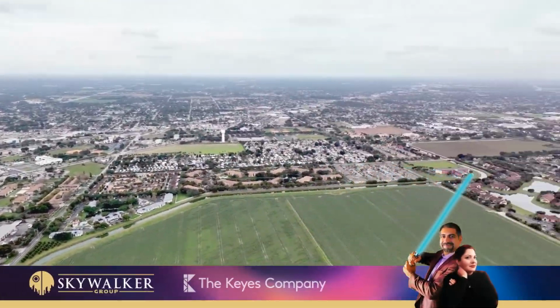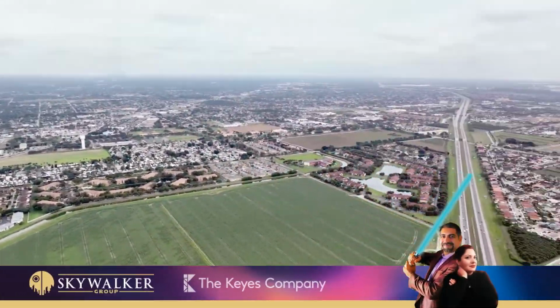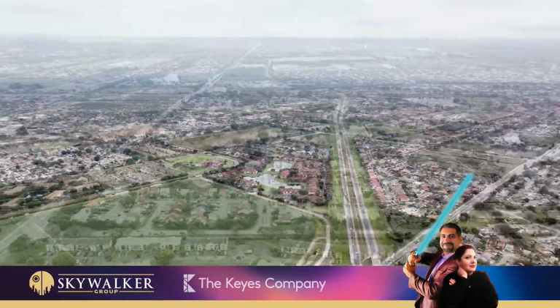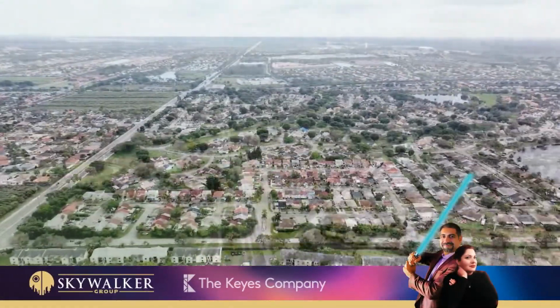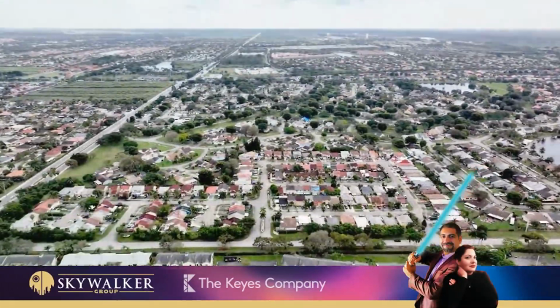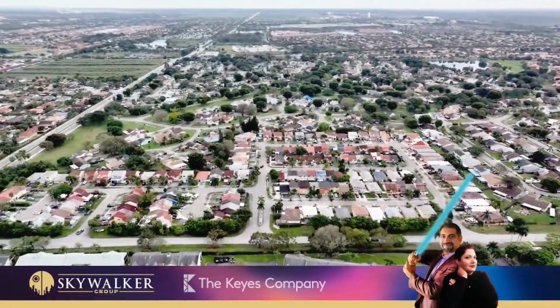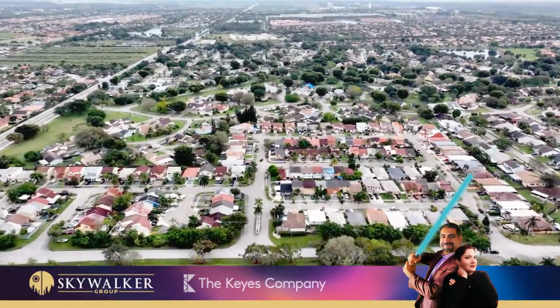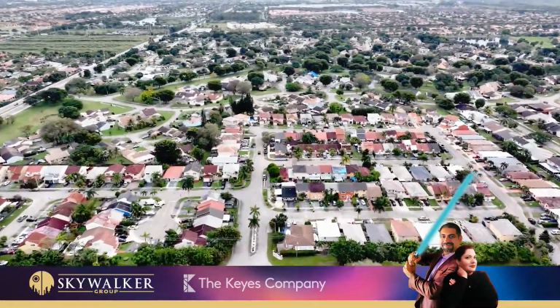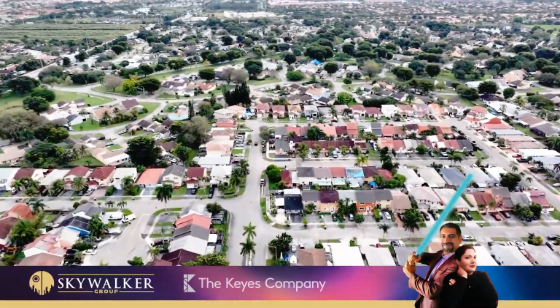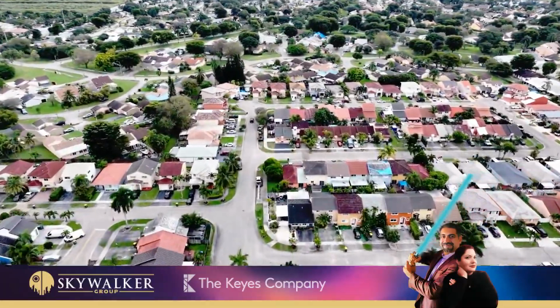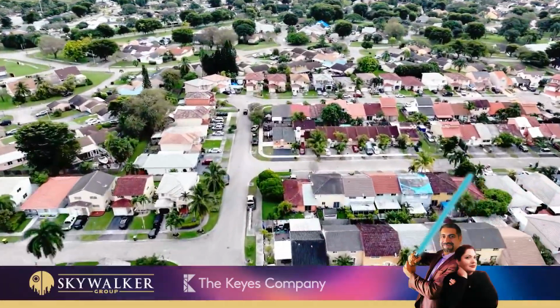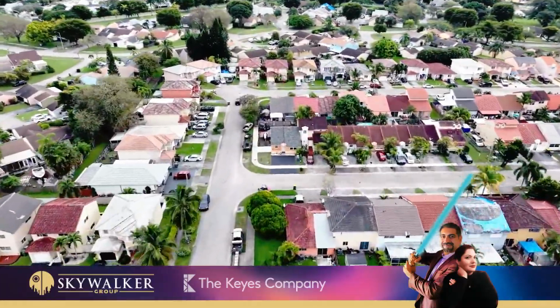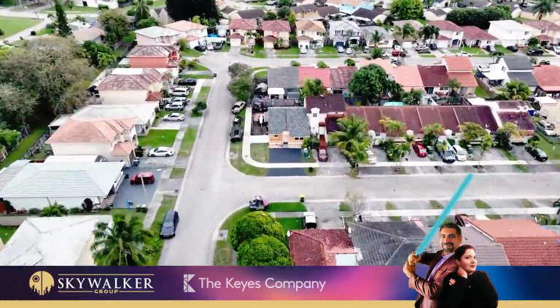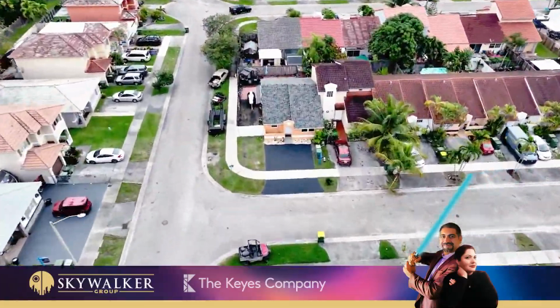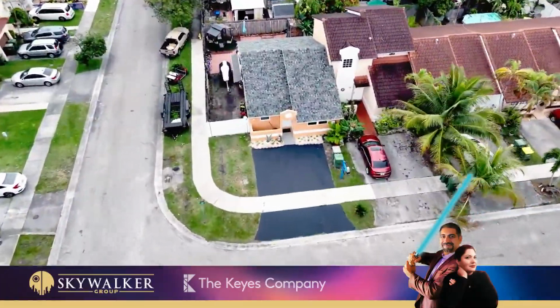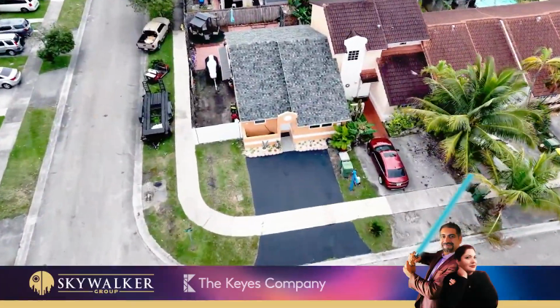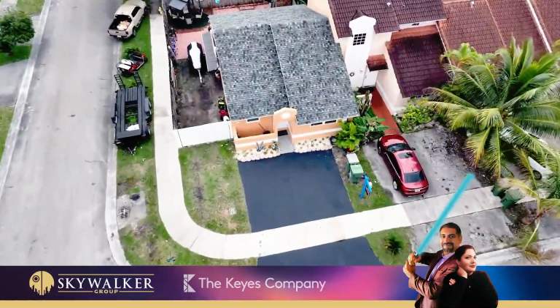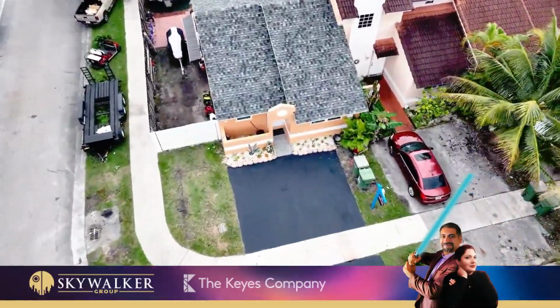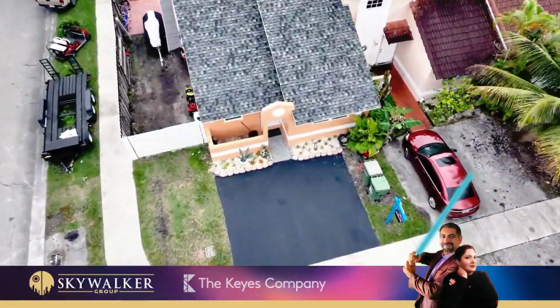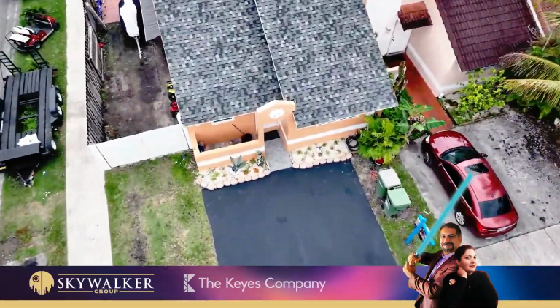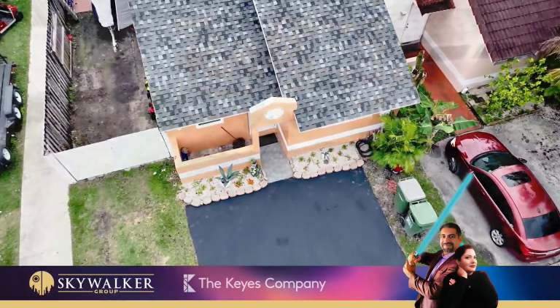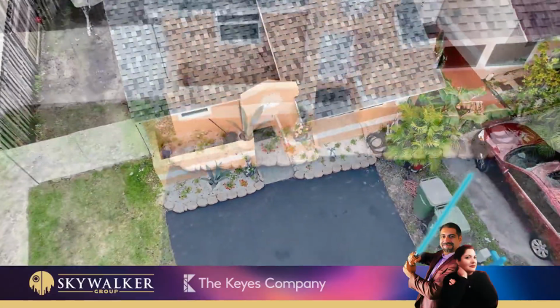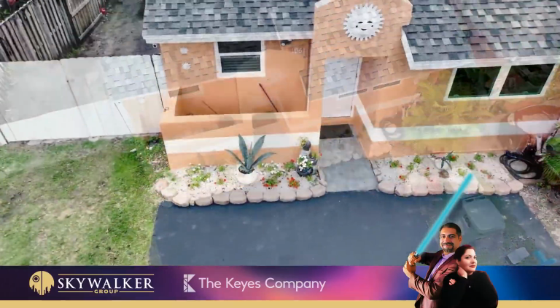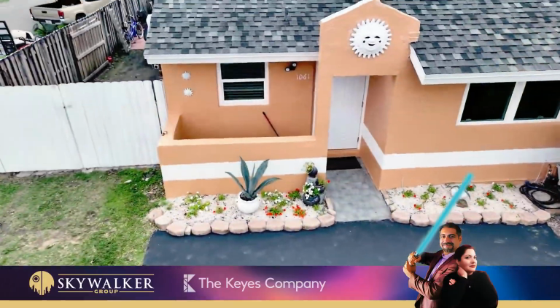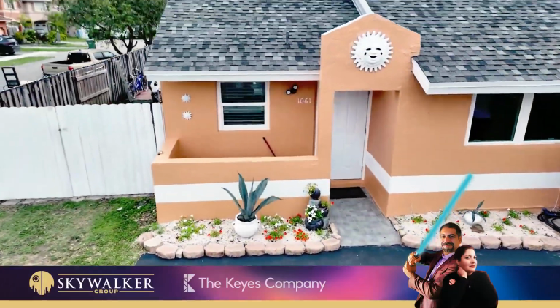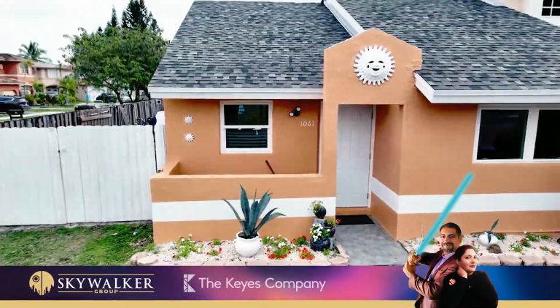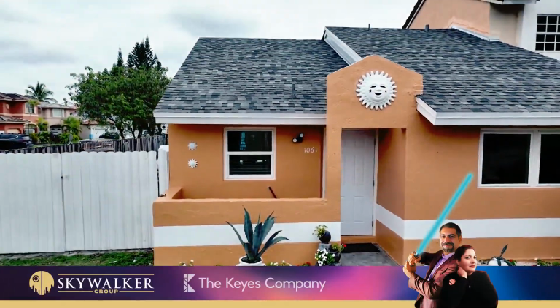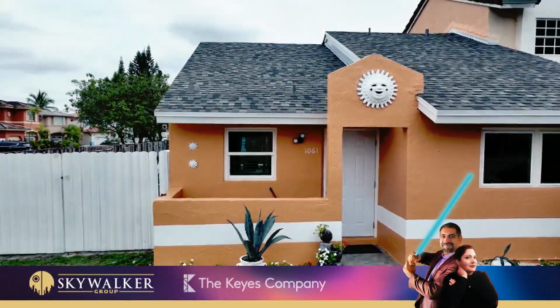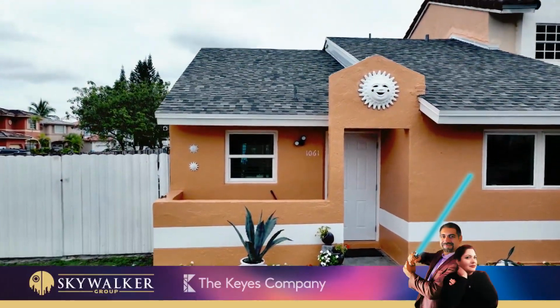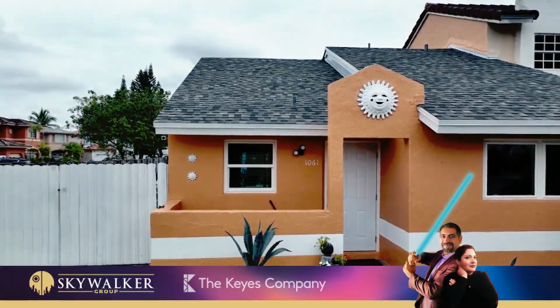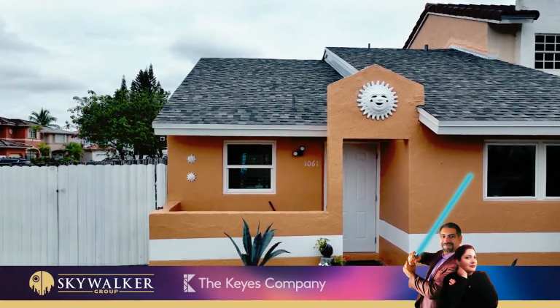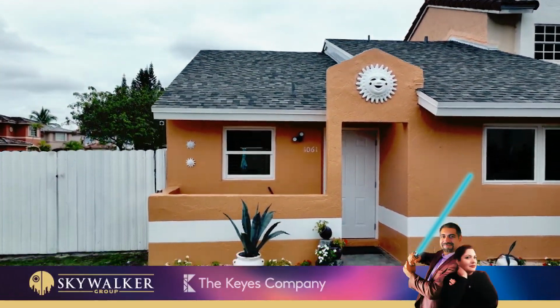Located in the highly sought-out Keystone Village, close to Baptist Hospital, shopping centers, restaurants, Florida Turnpike, and minutes from the Florida Keys.